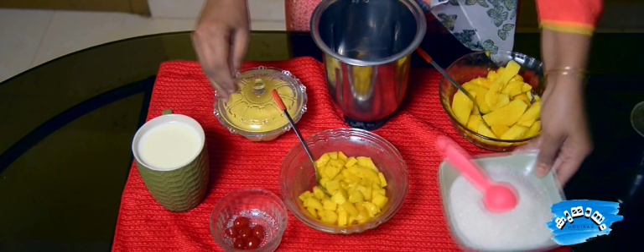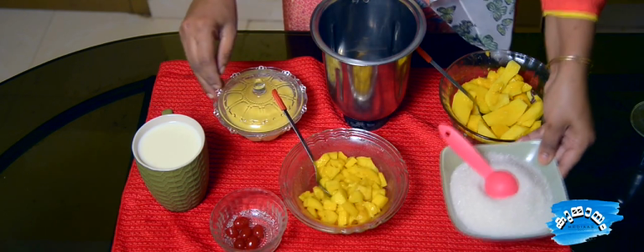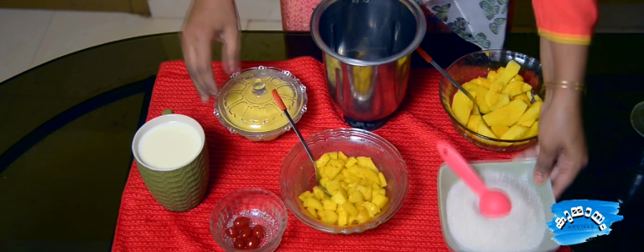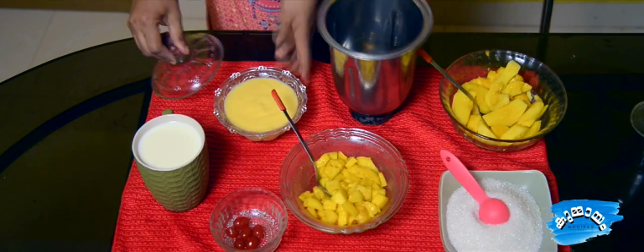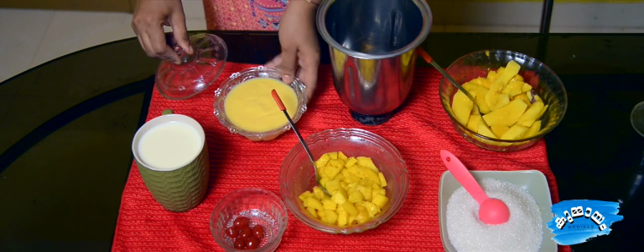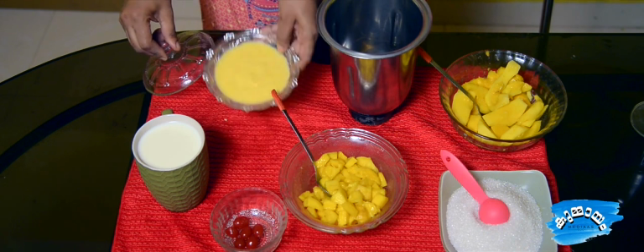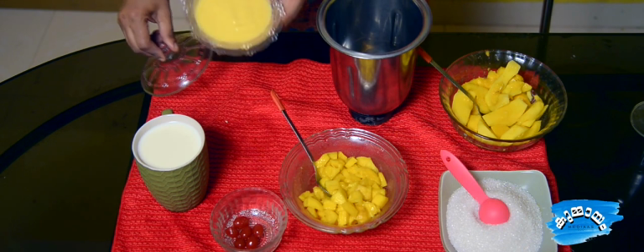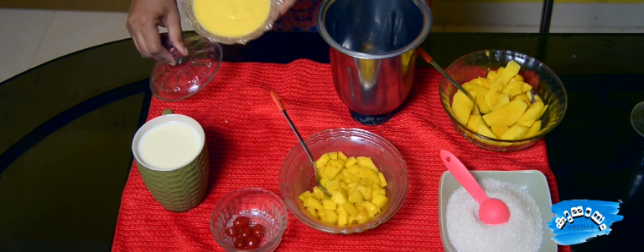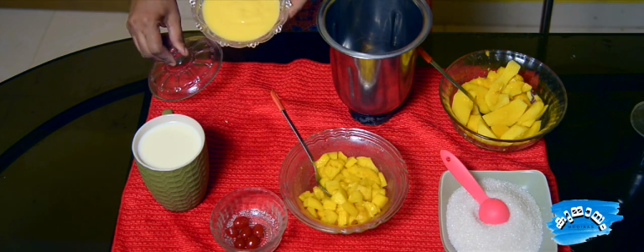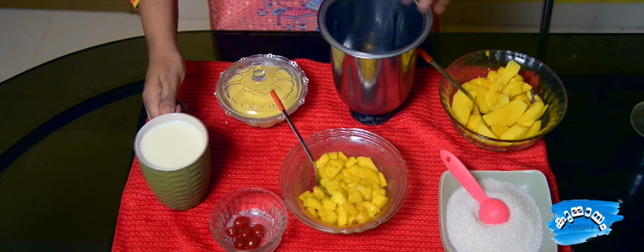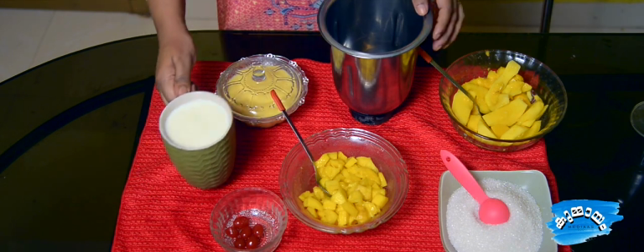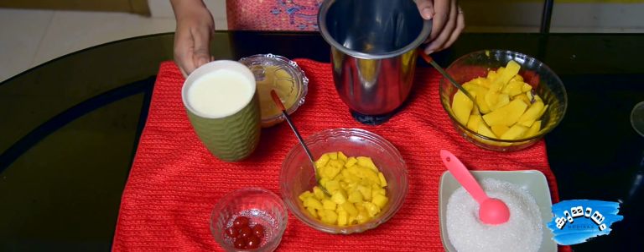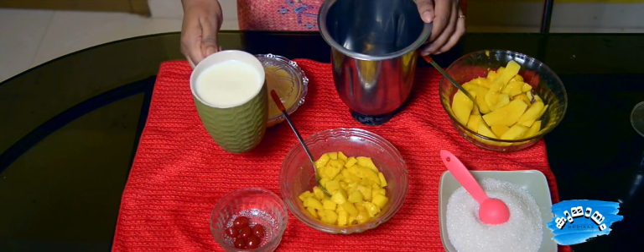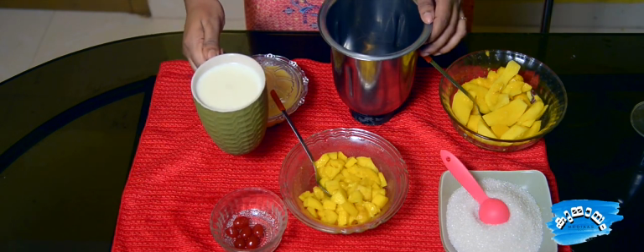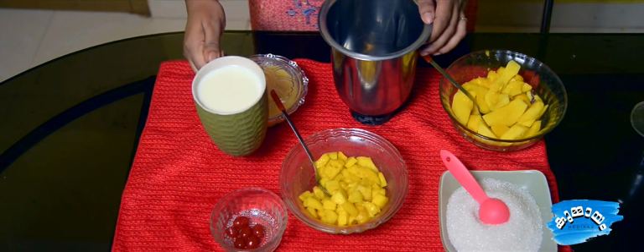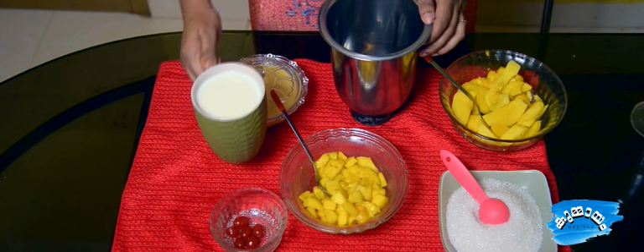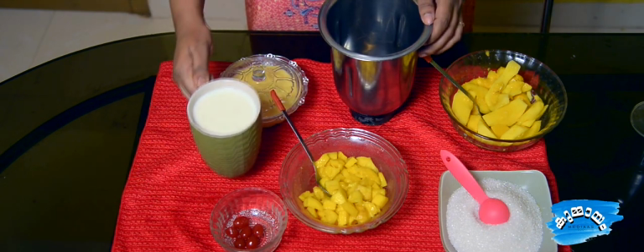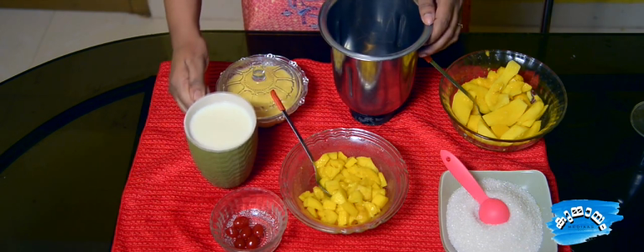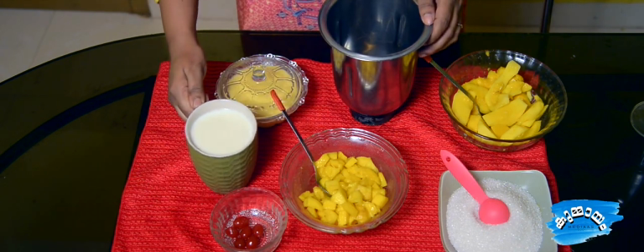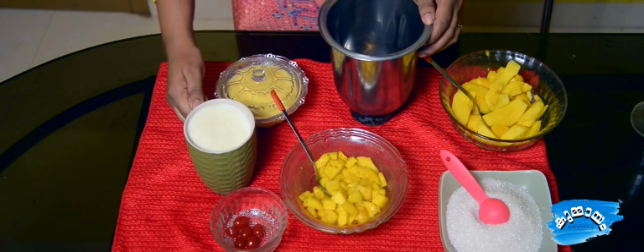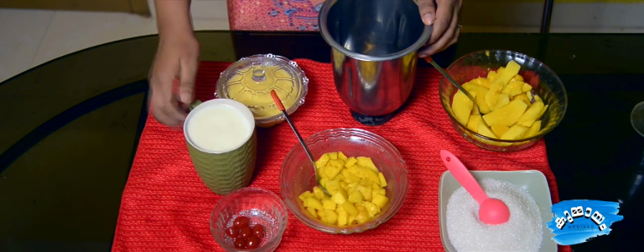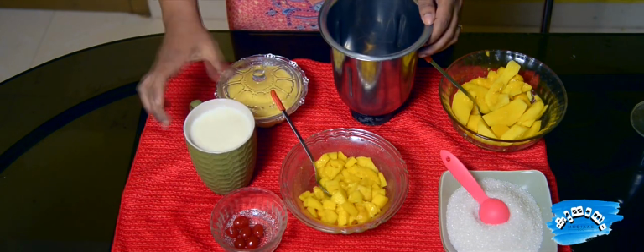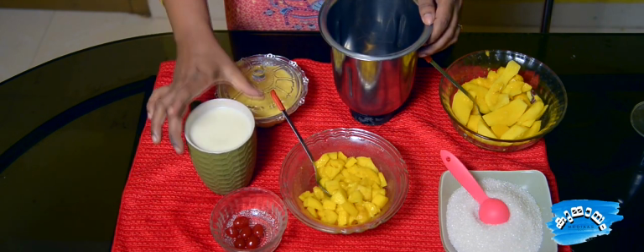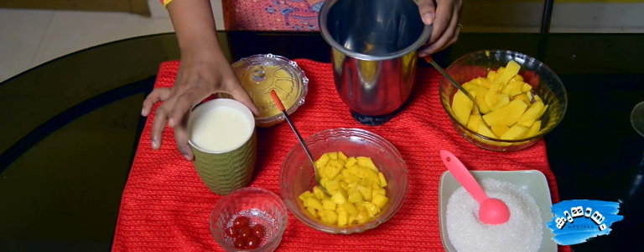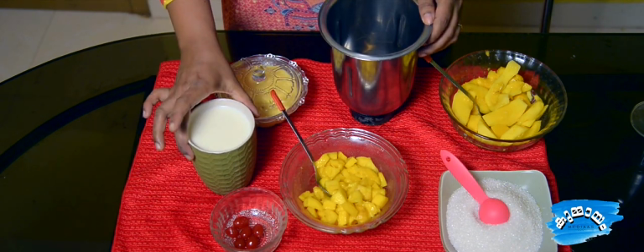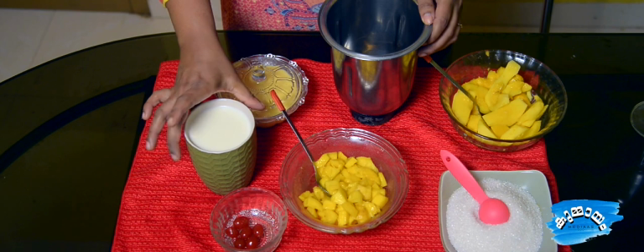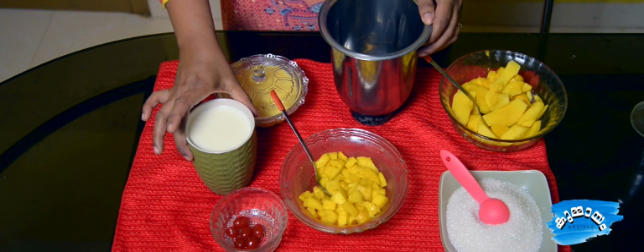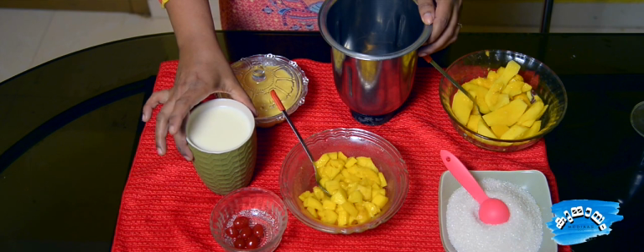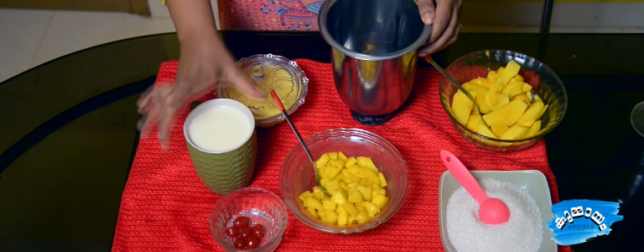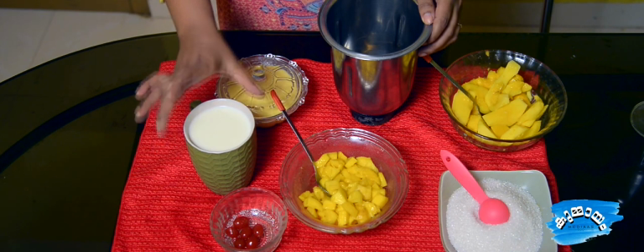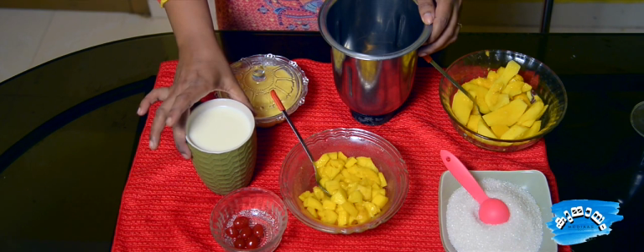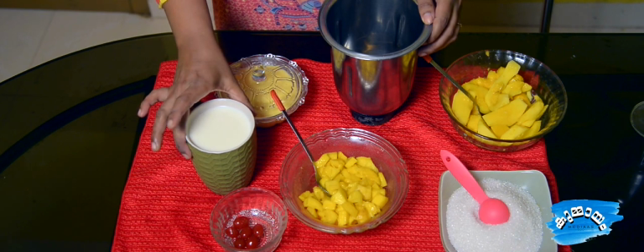sugar, custard, and a little bit of pan. We're going to make a packet of pan.